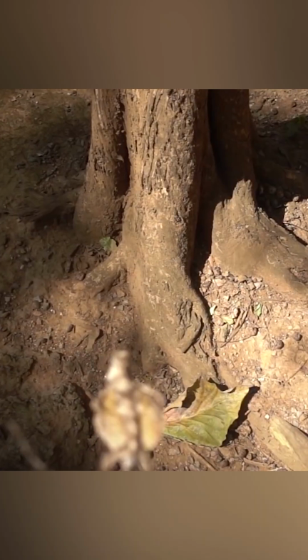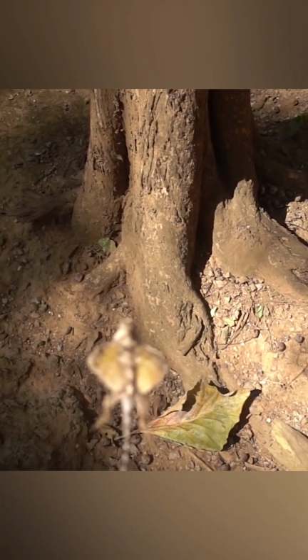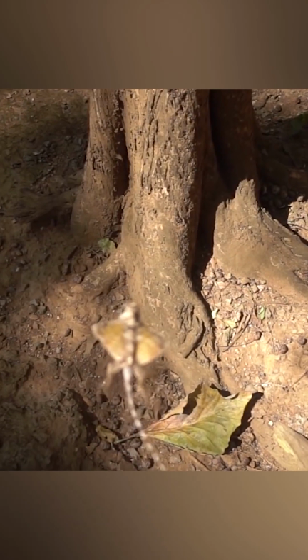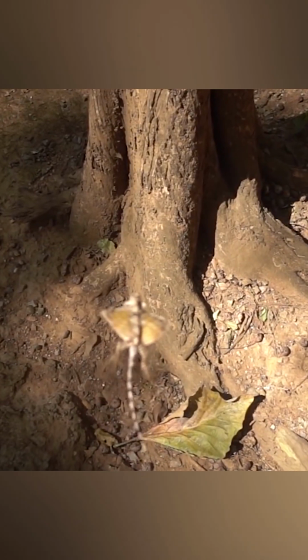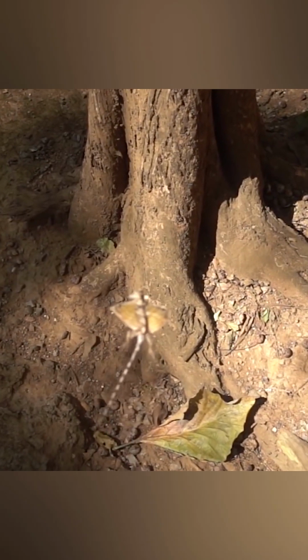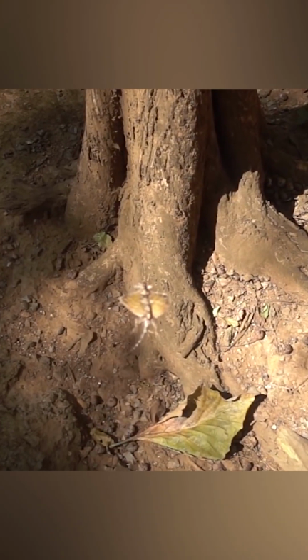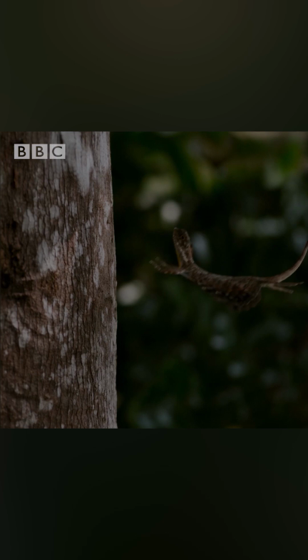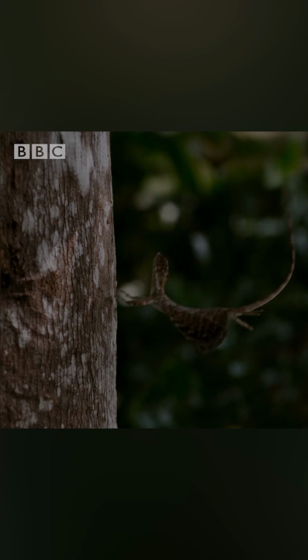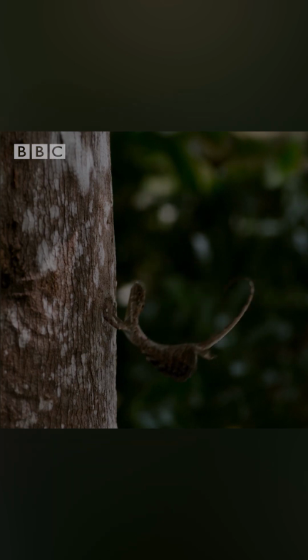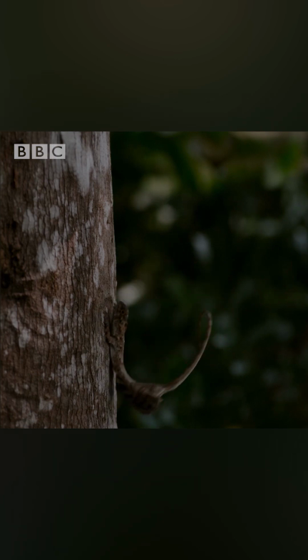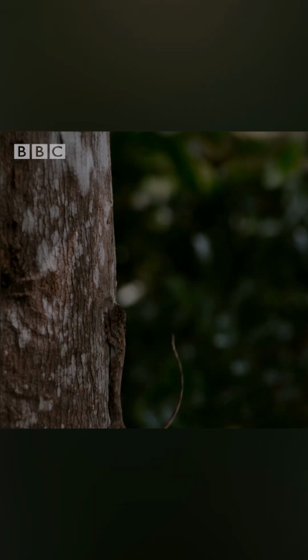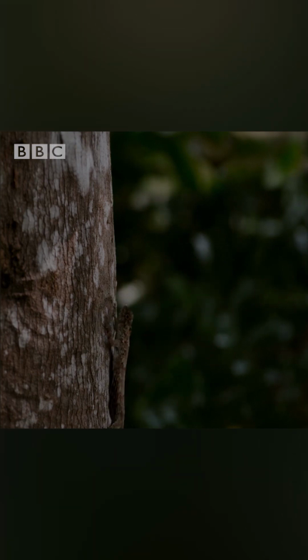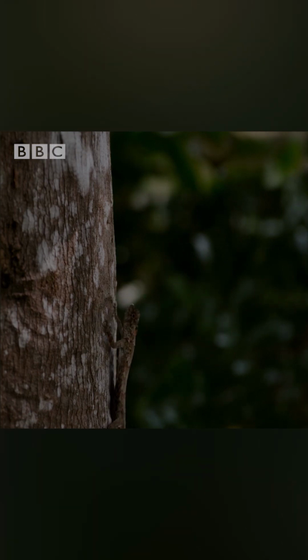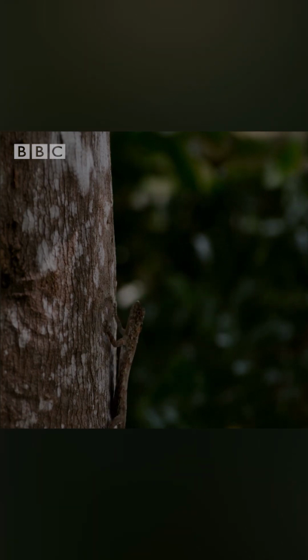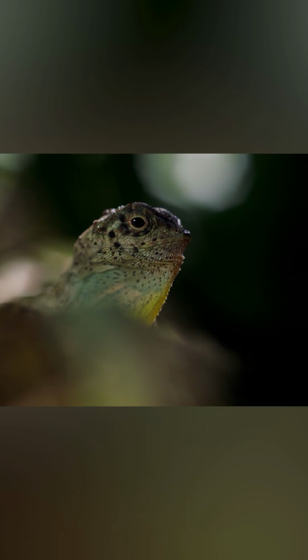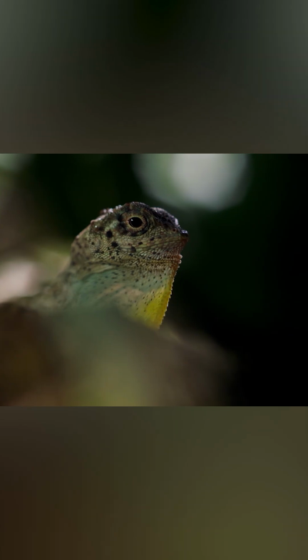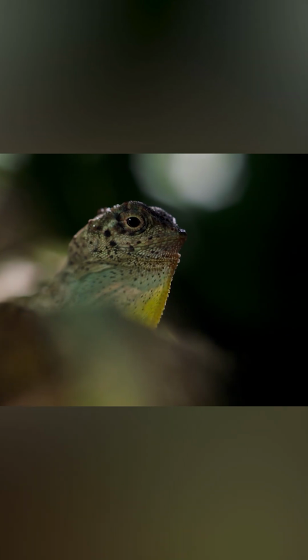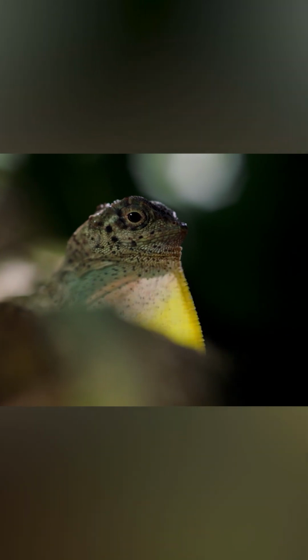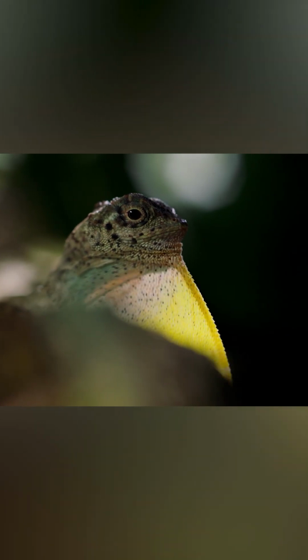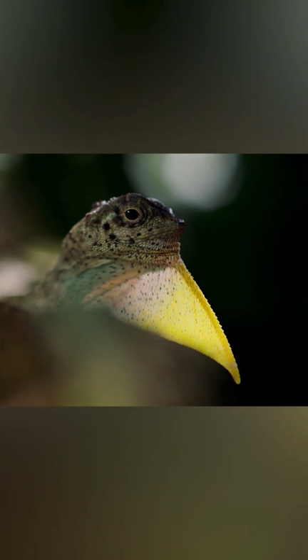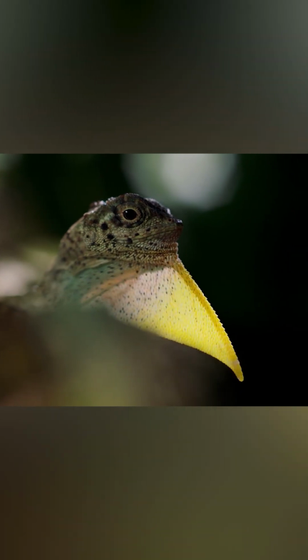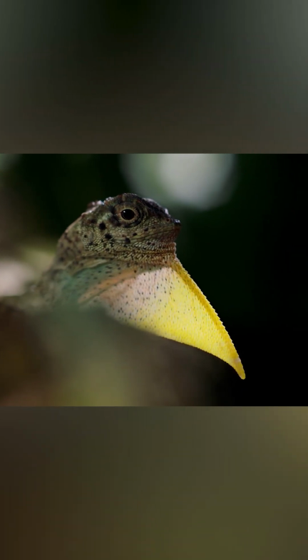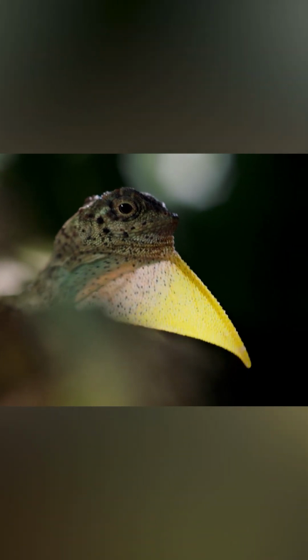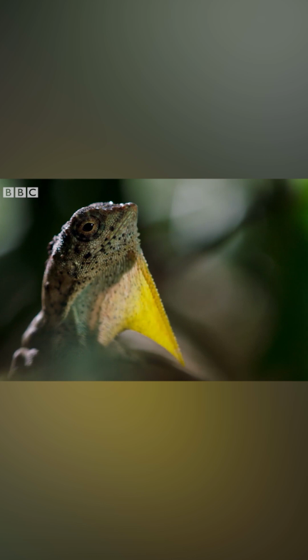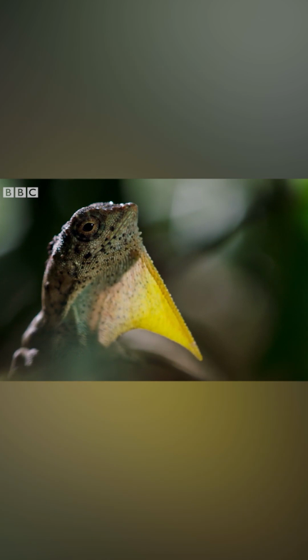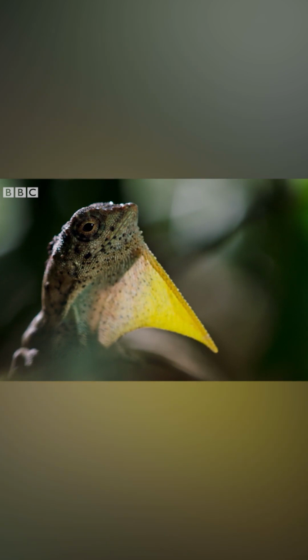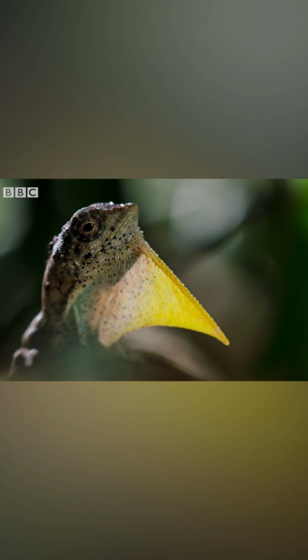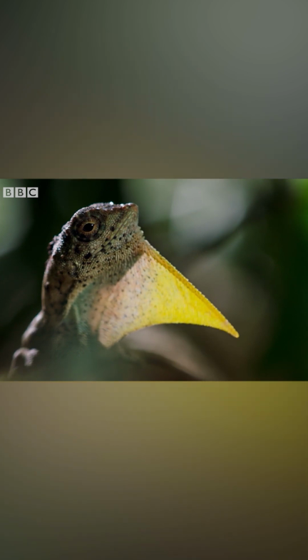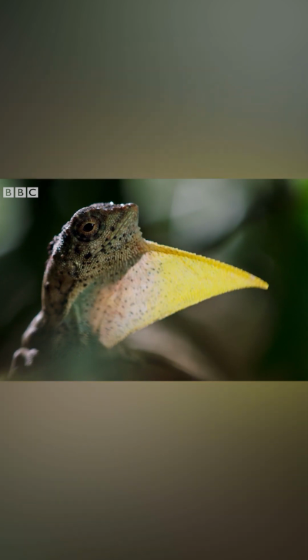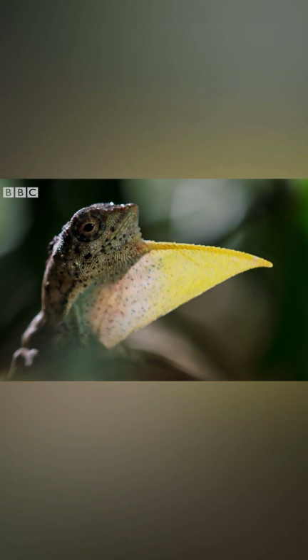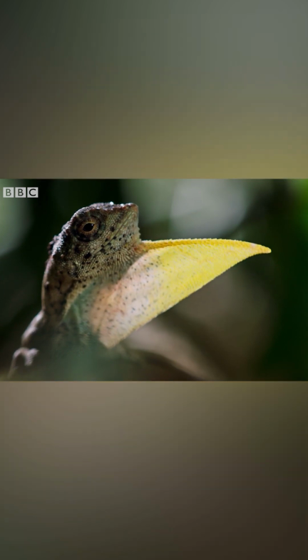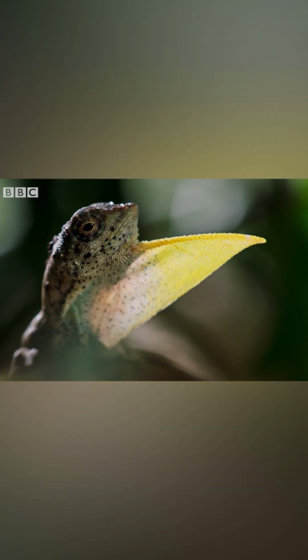Dragons are able to cover a distance of more than 65 feet. Moreover, male dragons have a small additional outgrowth on their throat, serving as an excellent stabilizer during flight.